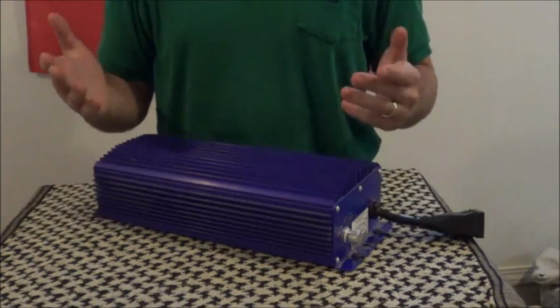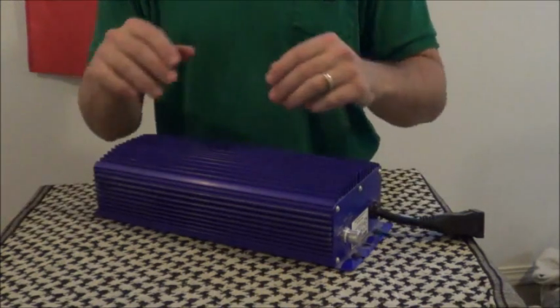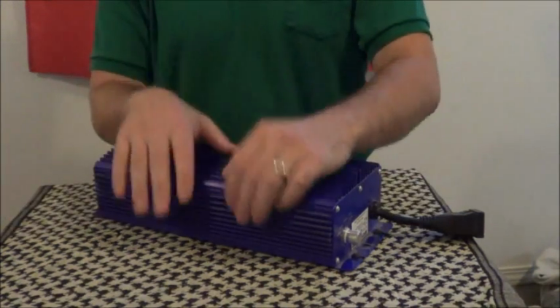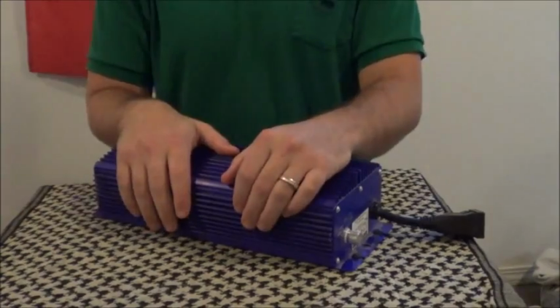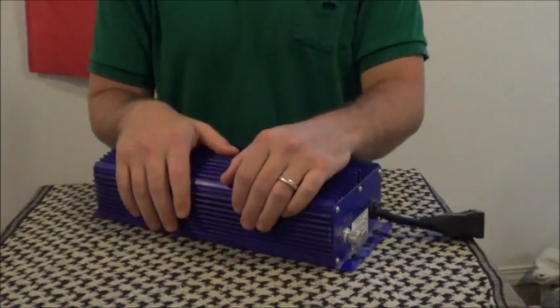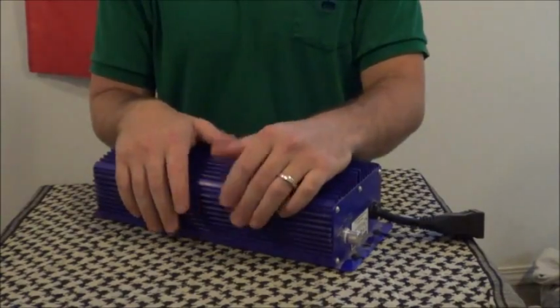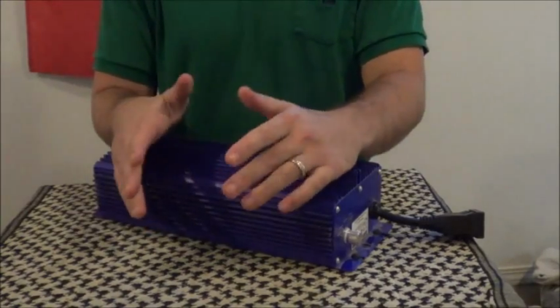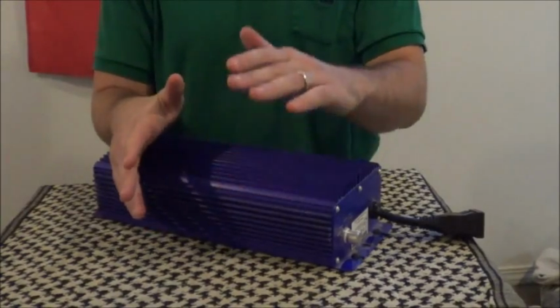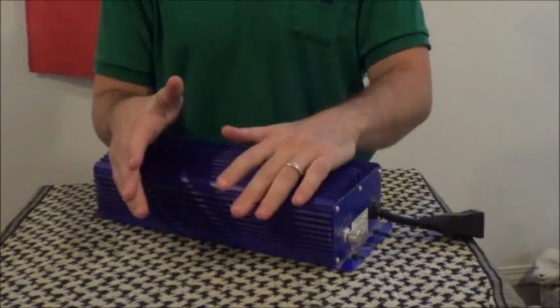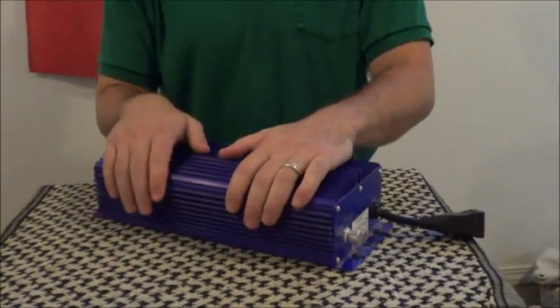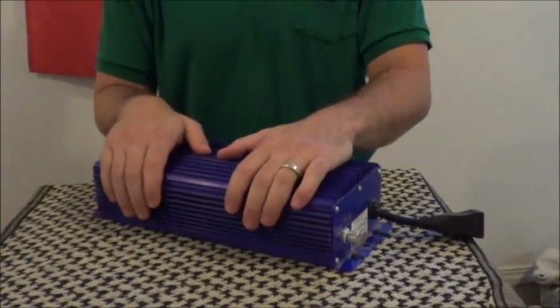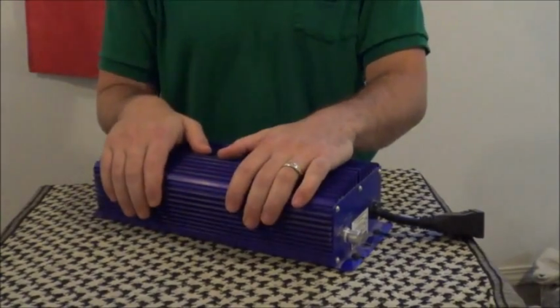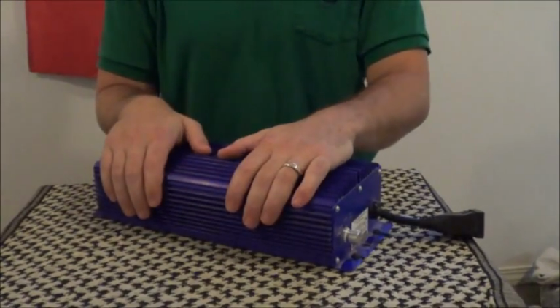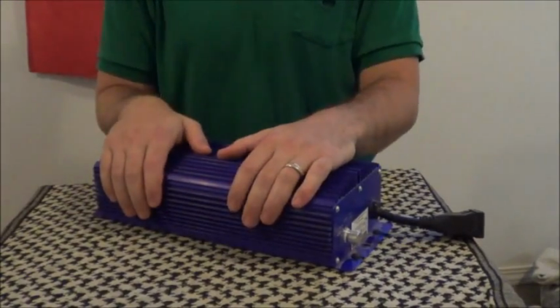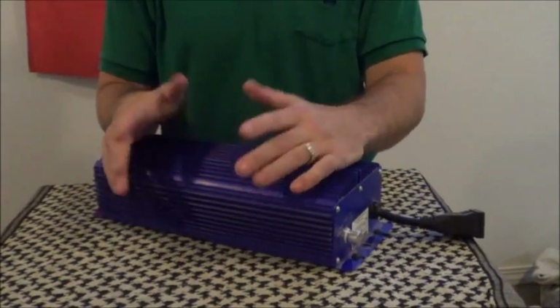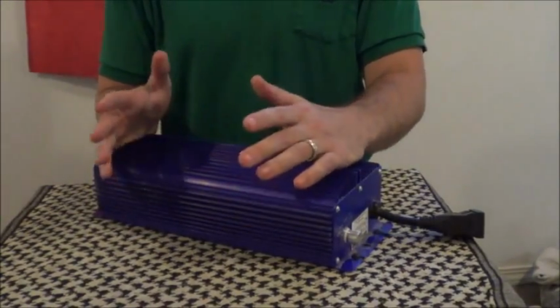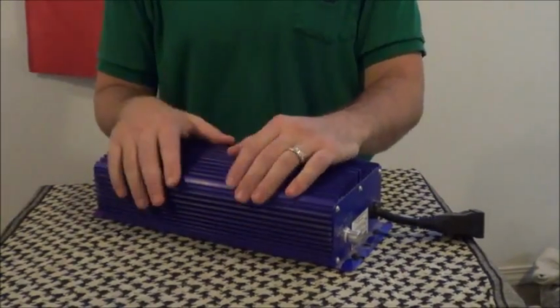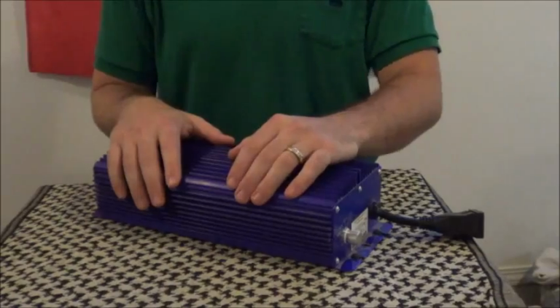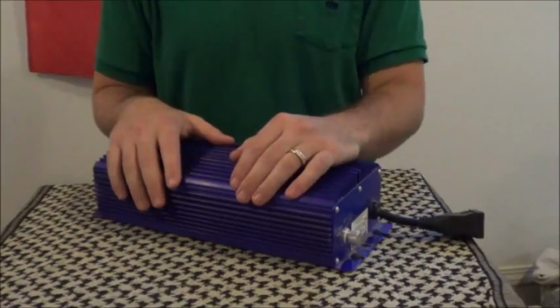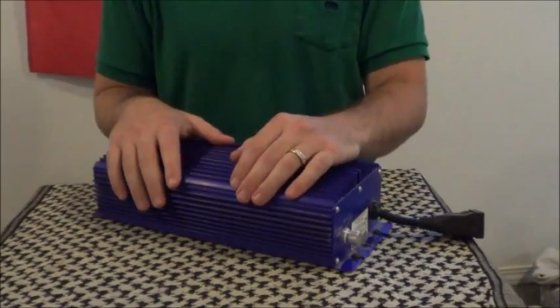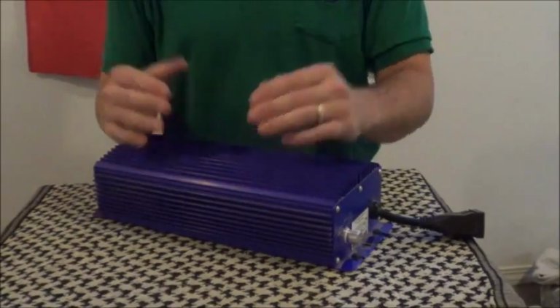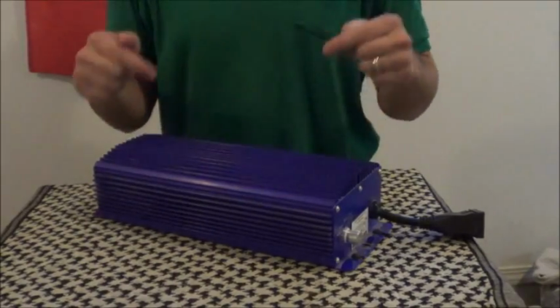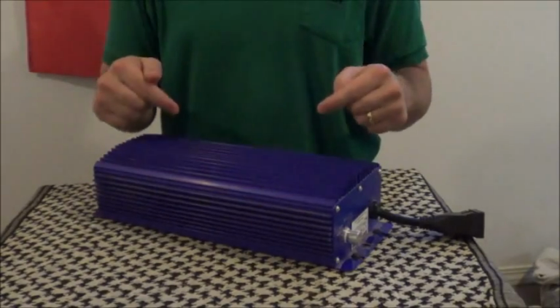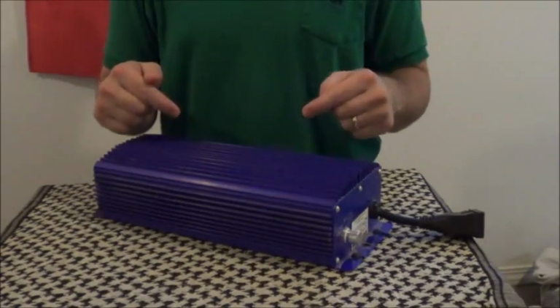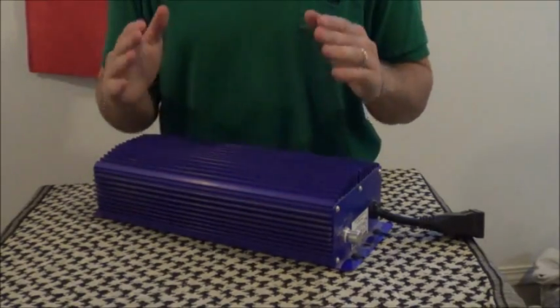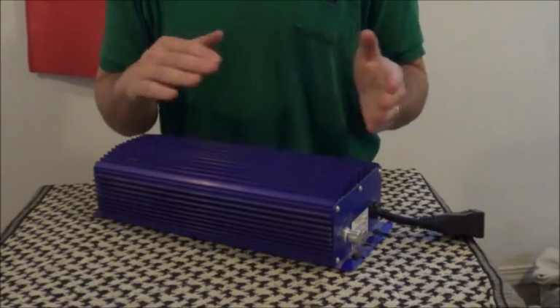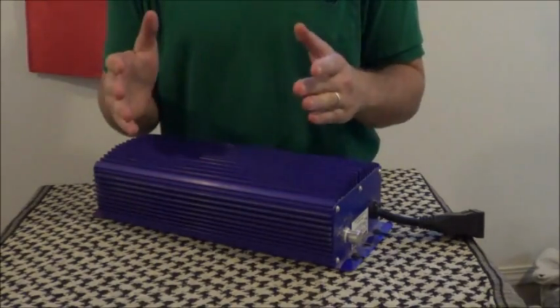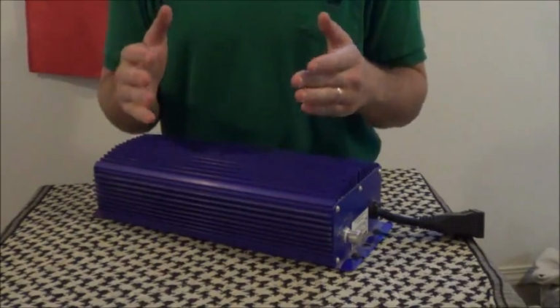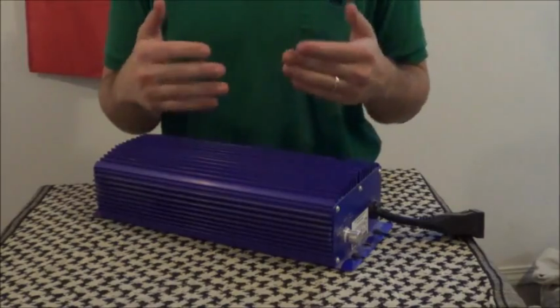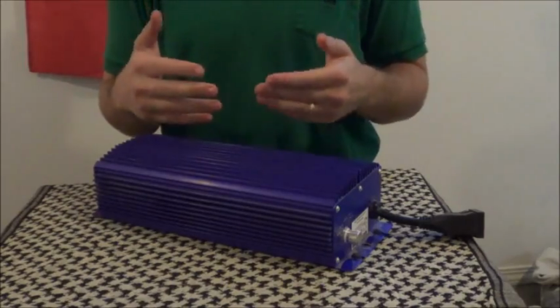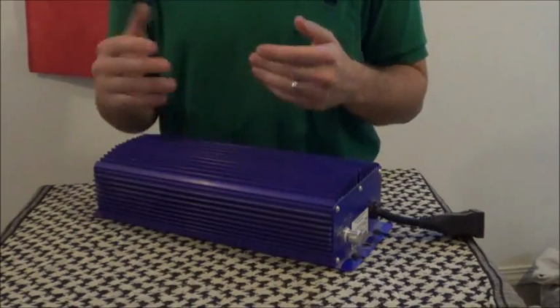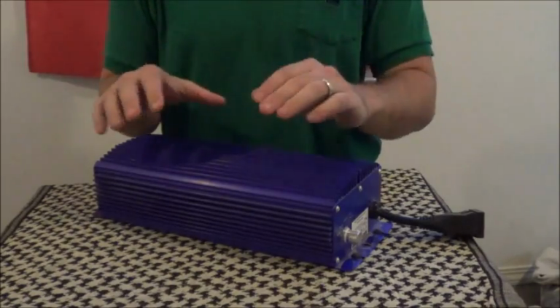Hey guys, and welcome to Lex's World. A ballast is an important component of your medical growth system if you're using HID bulbs. As of the date of this video, there's still more growers using HID than anything else.